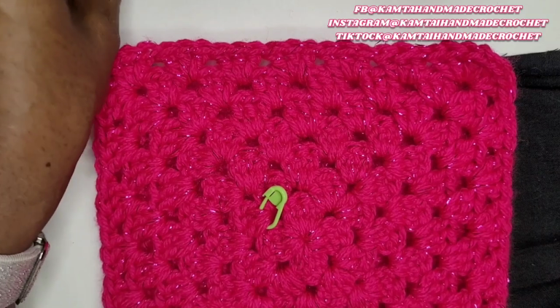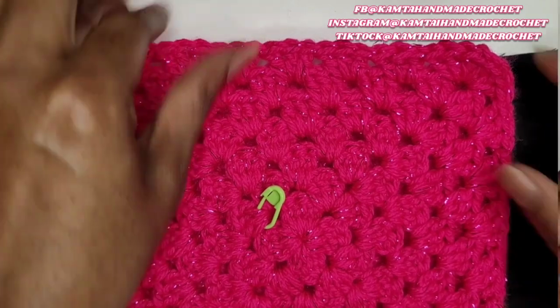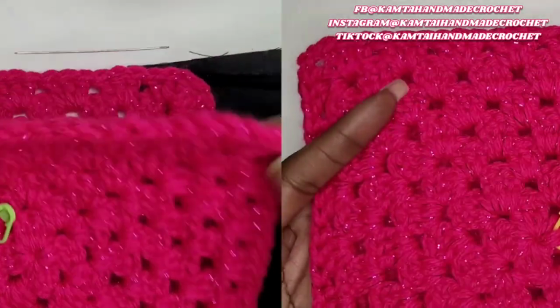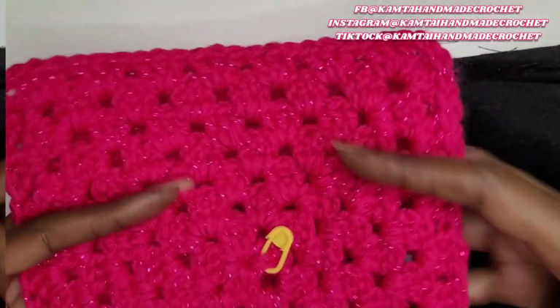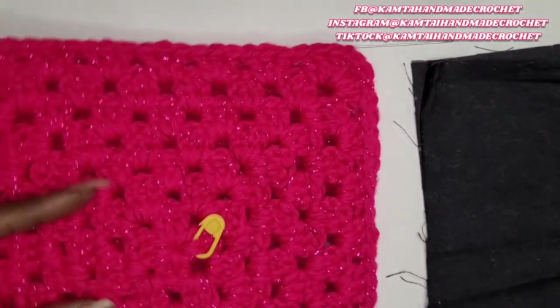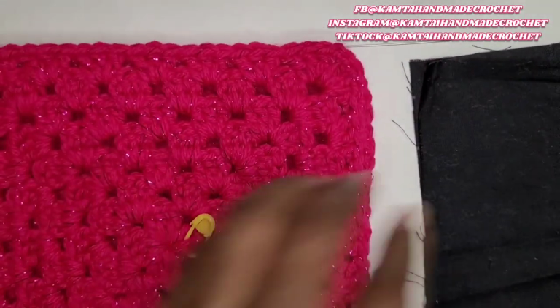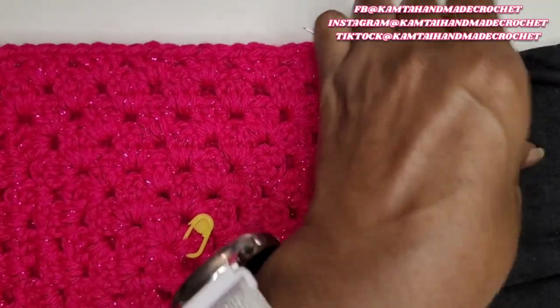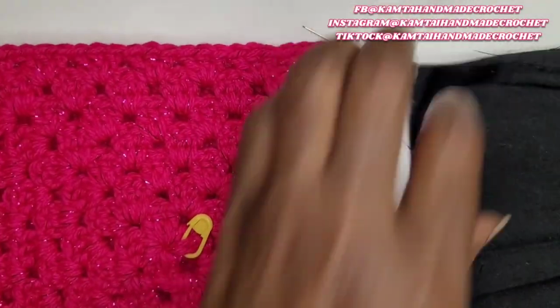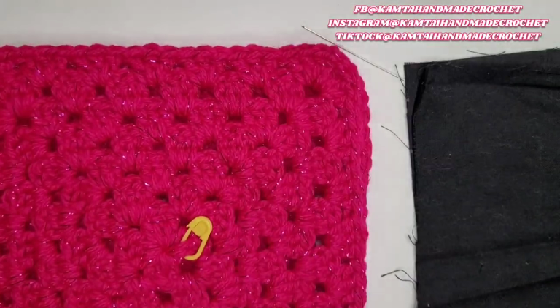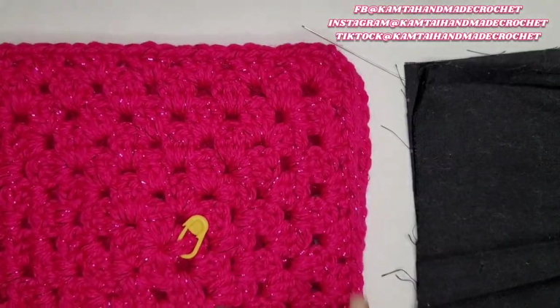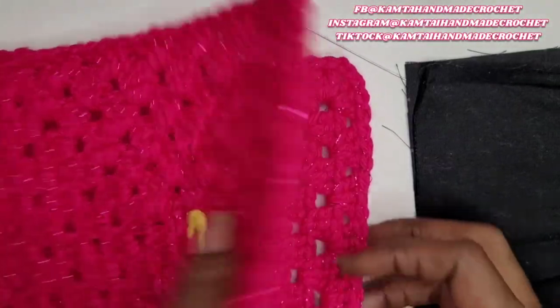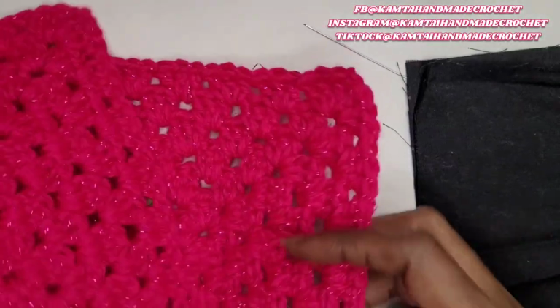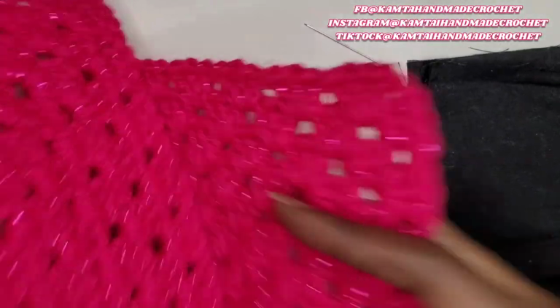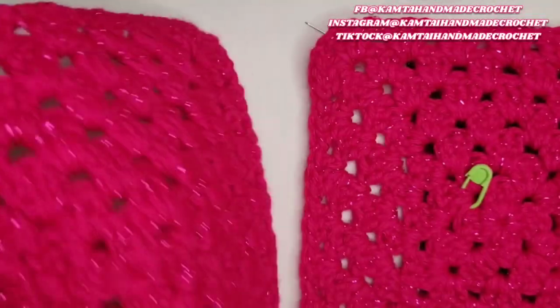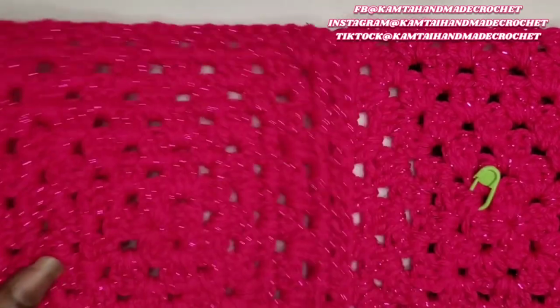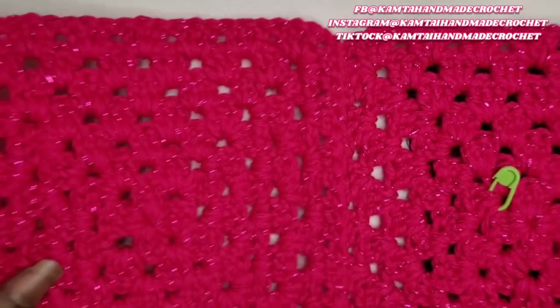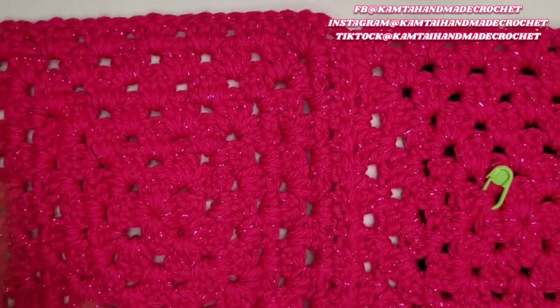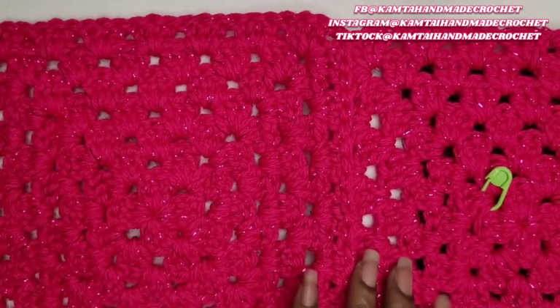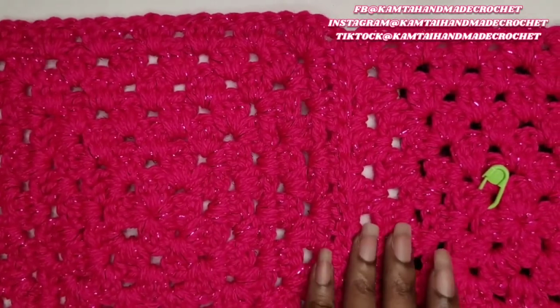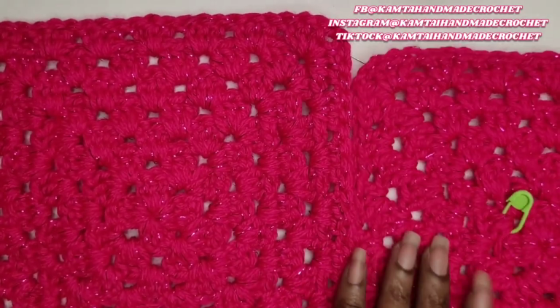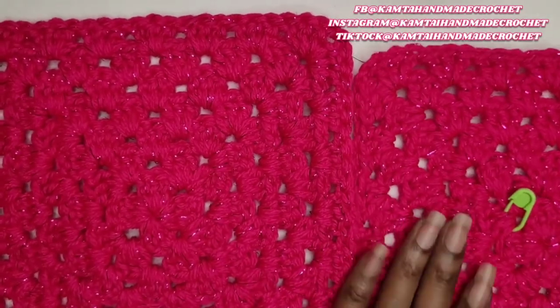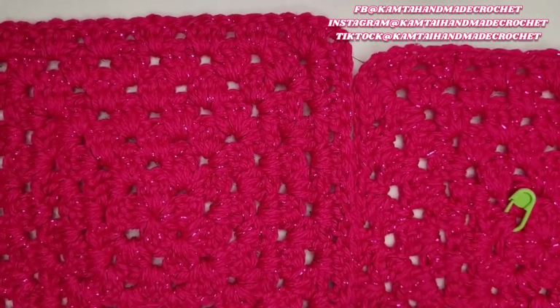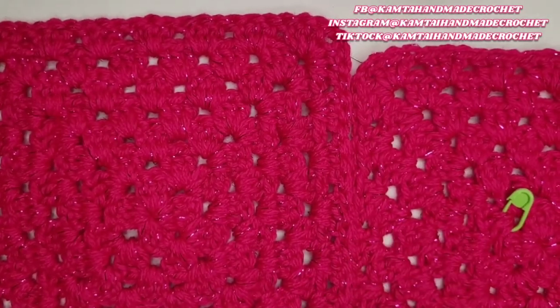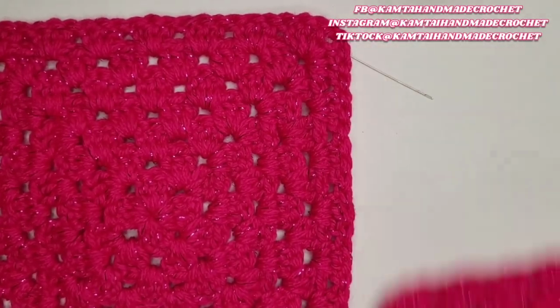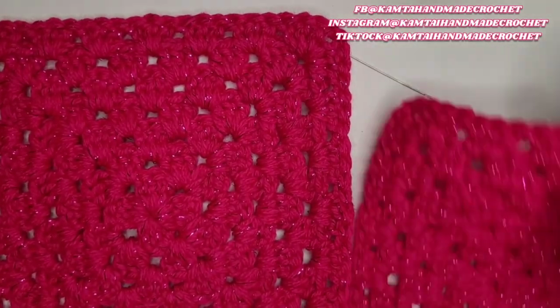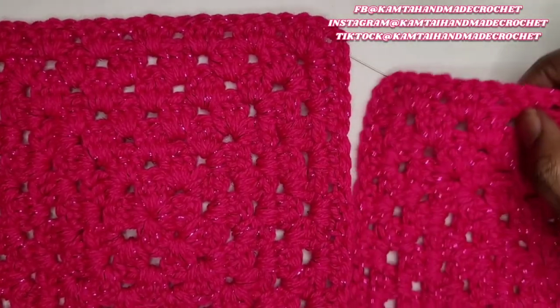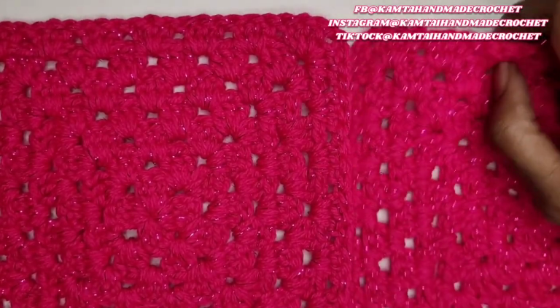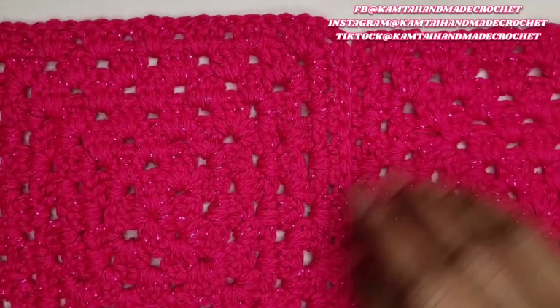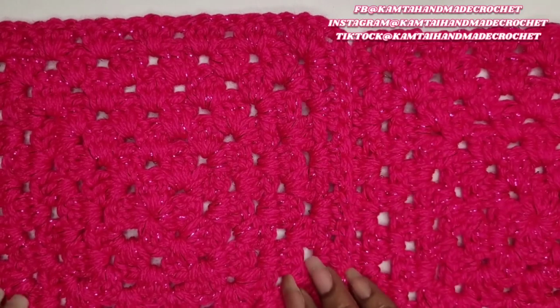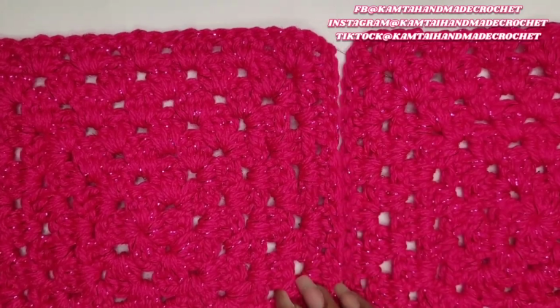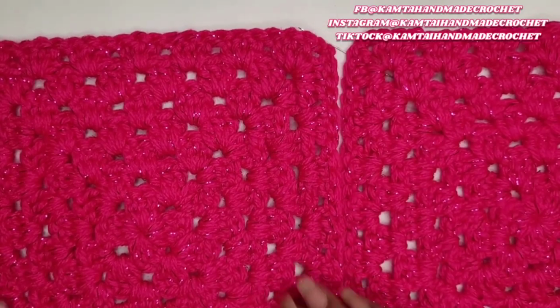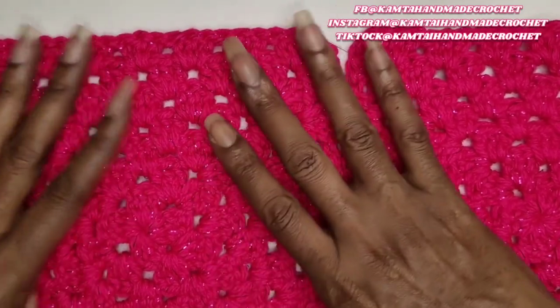I'm going to add these stitch markers here on each of them and I'll be back. Okay, so now we have our two granny squares here and we're going to go ahead and add our linings on here.